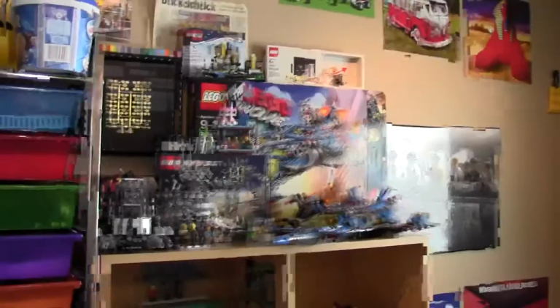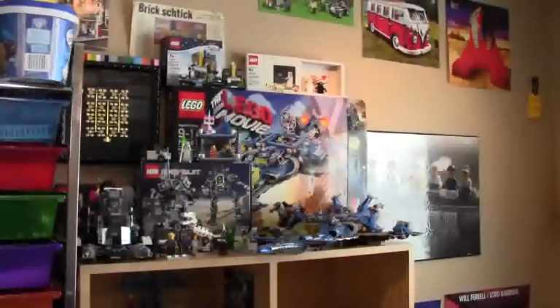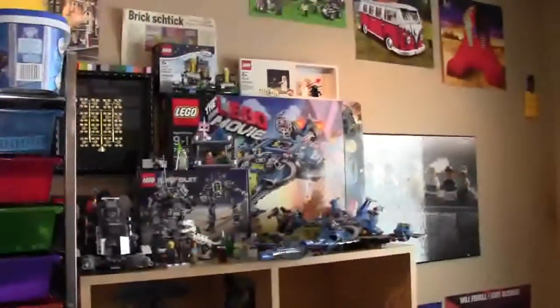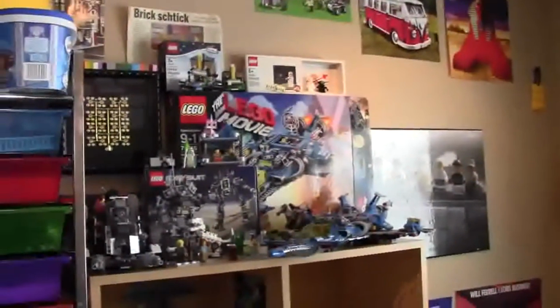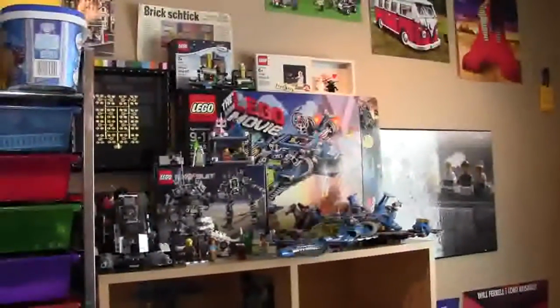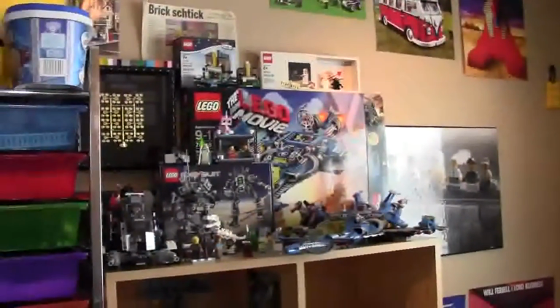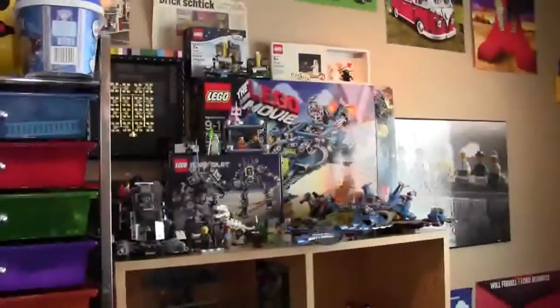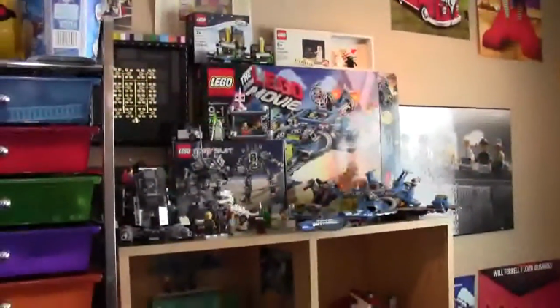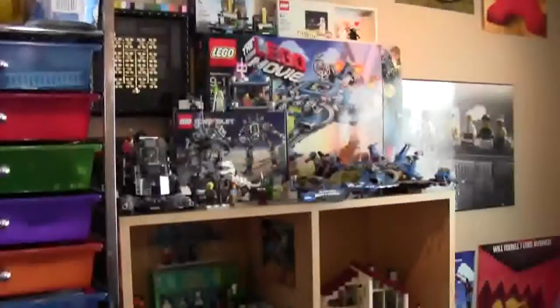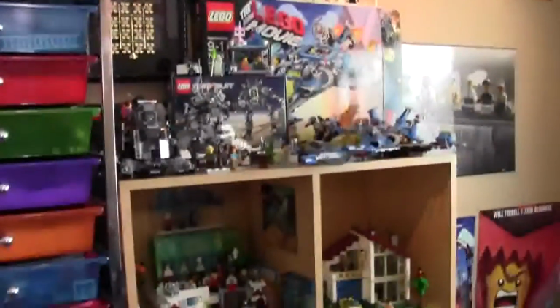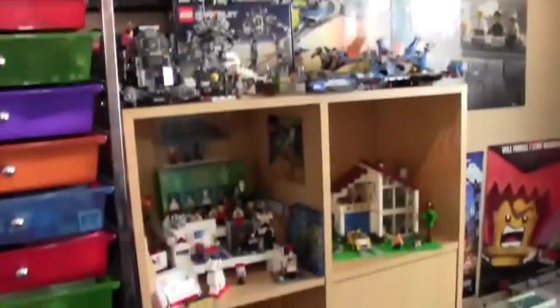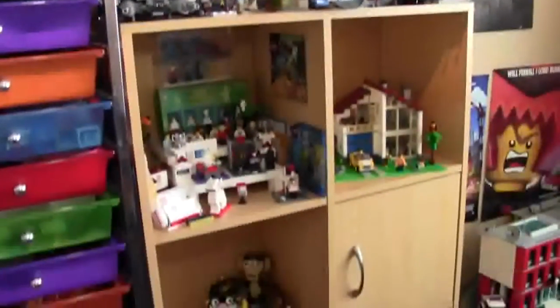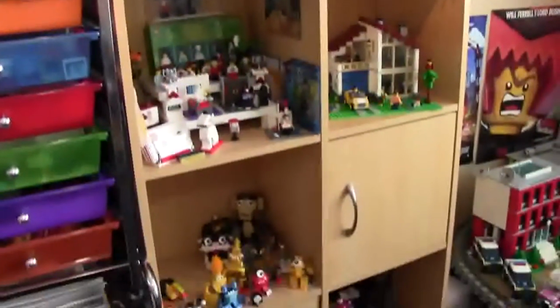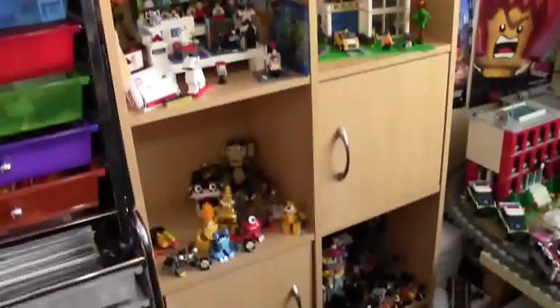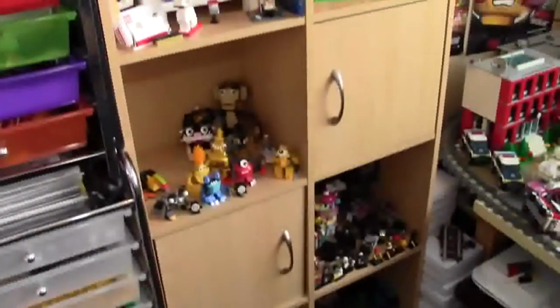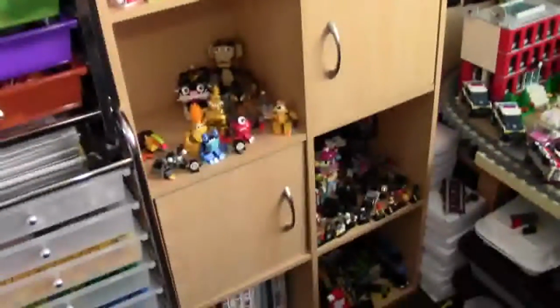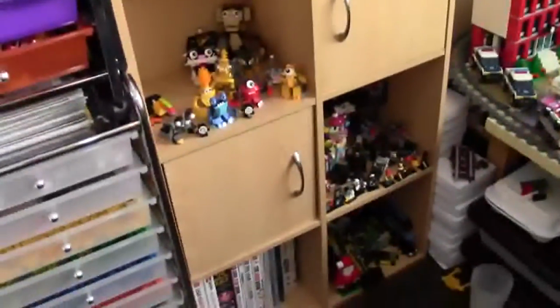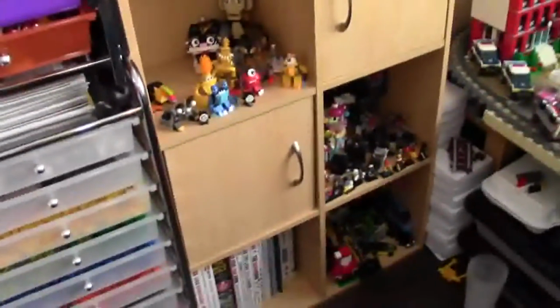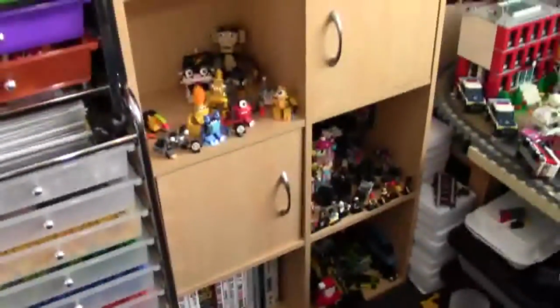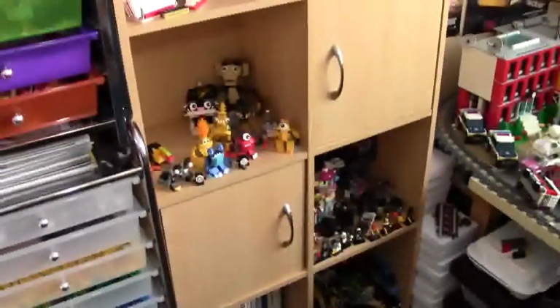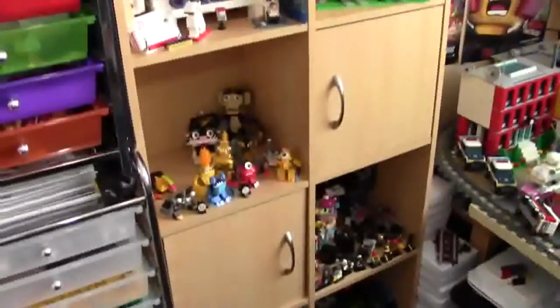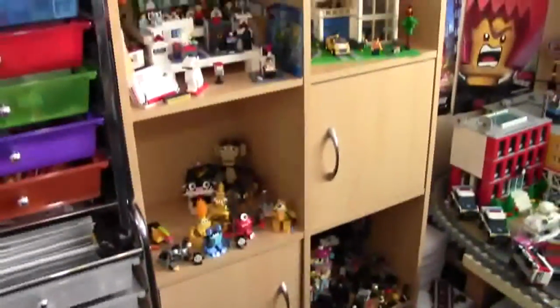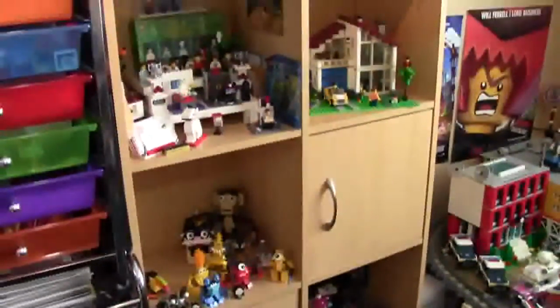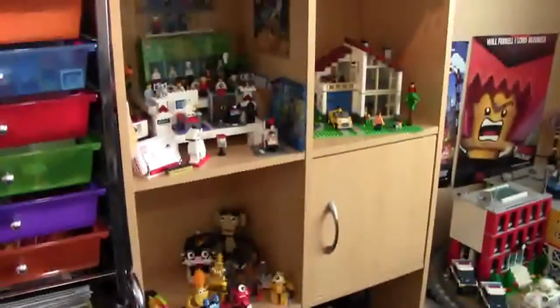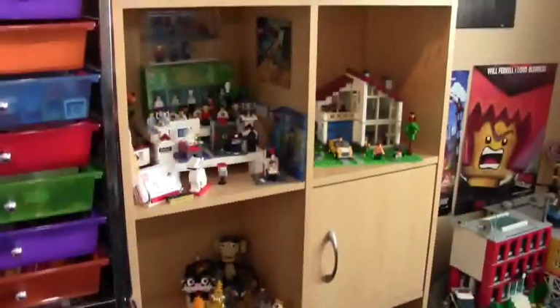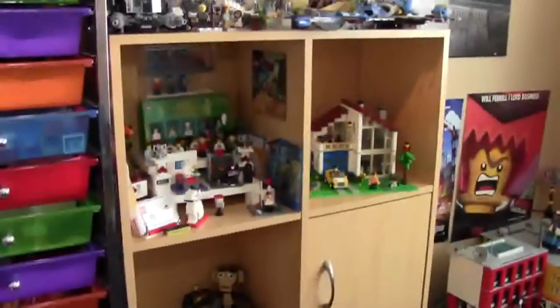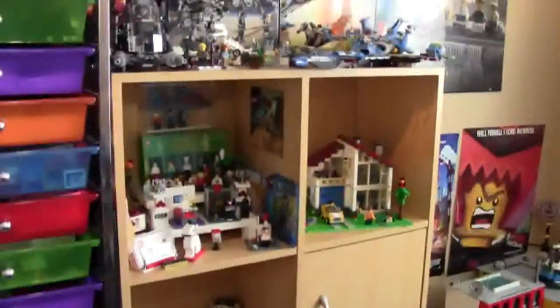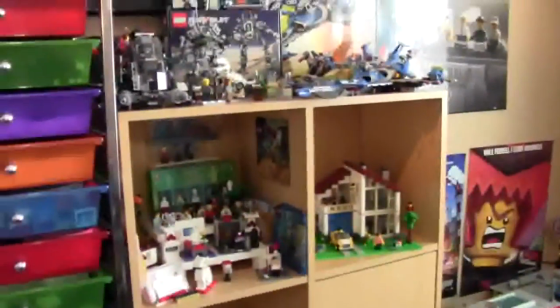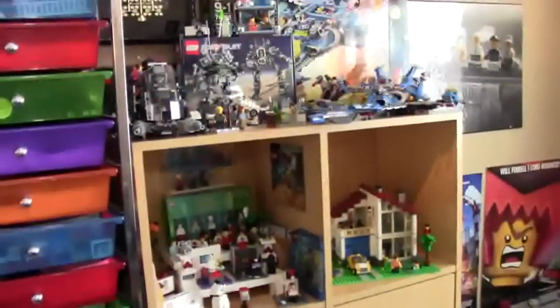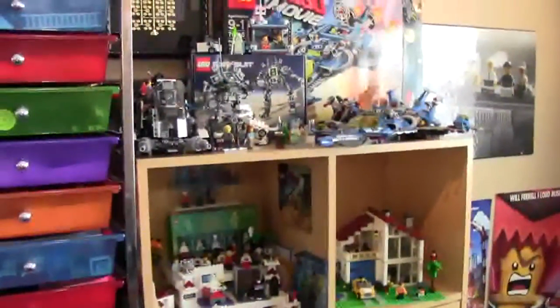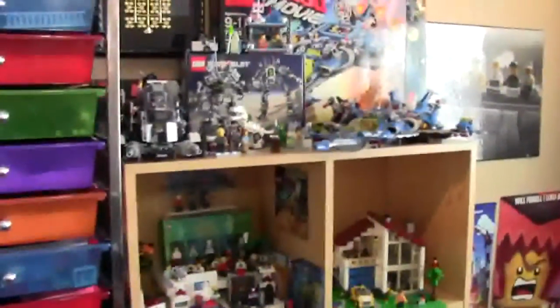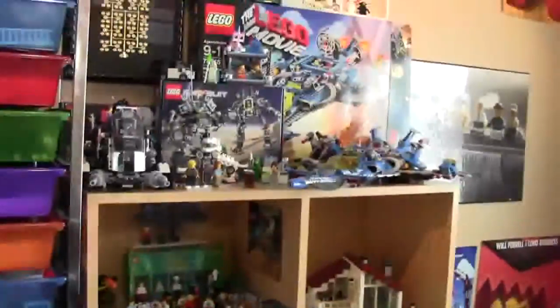Hey everybody, PrettyClever18 here today with a tour of my LEGO shelf that is in my LEGO room, full of some MOCs, my favorite sets, my favorite minifigures, and more. So we'll just get right into it.